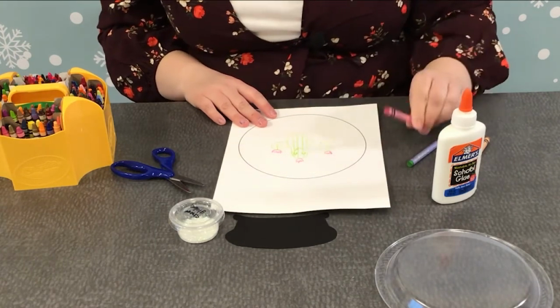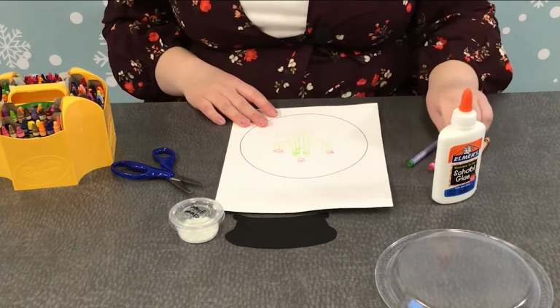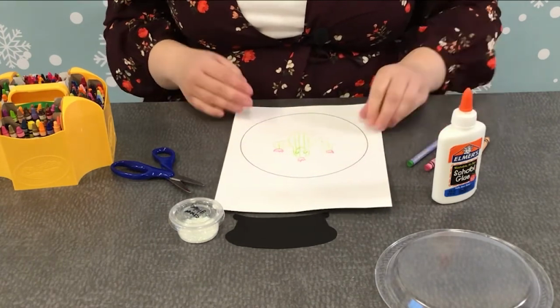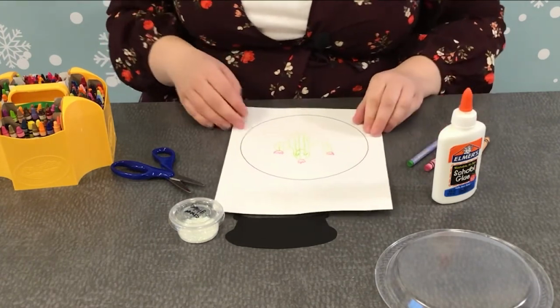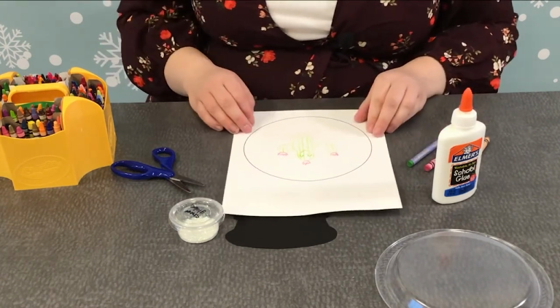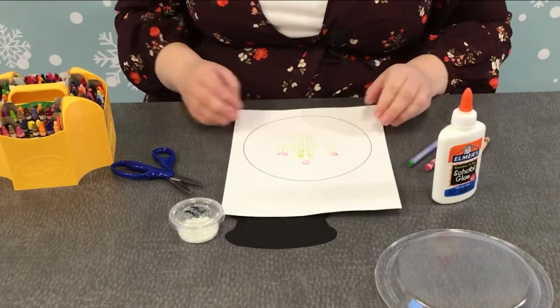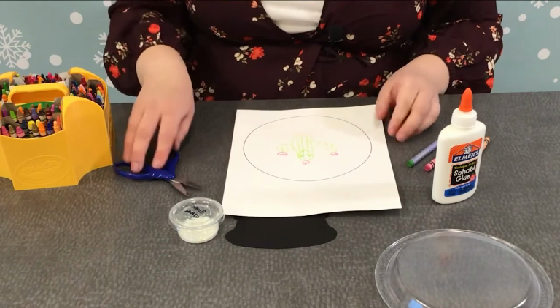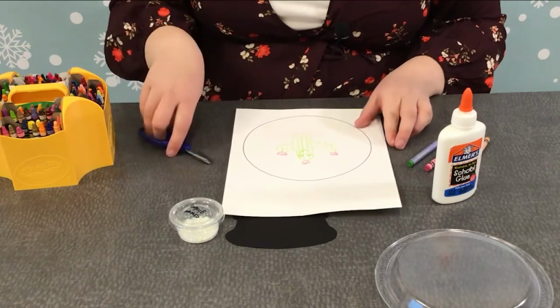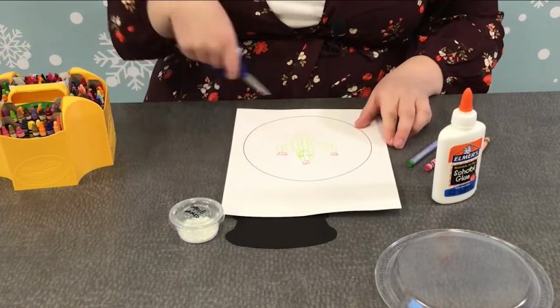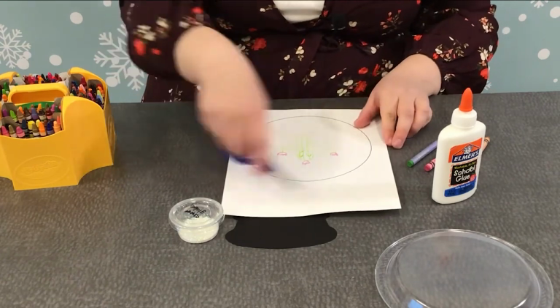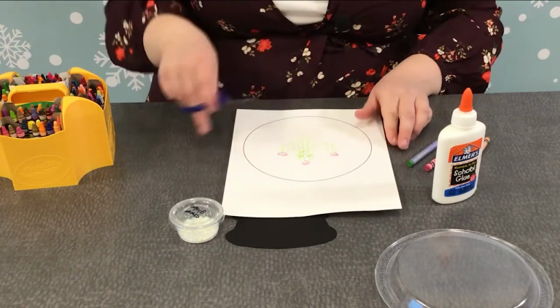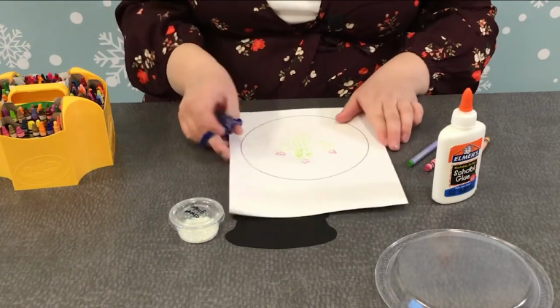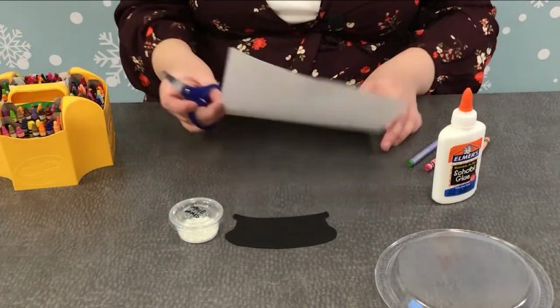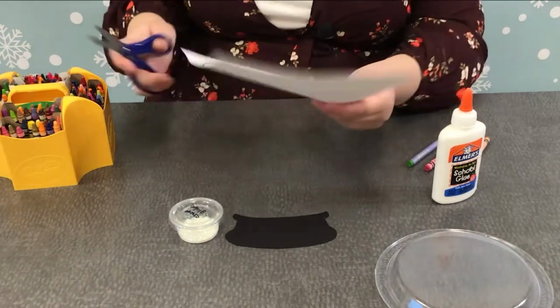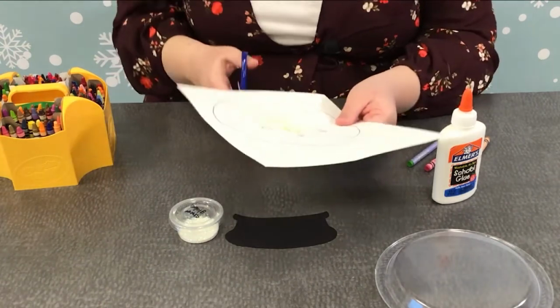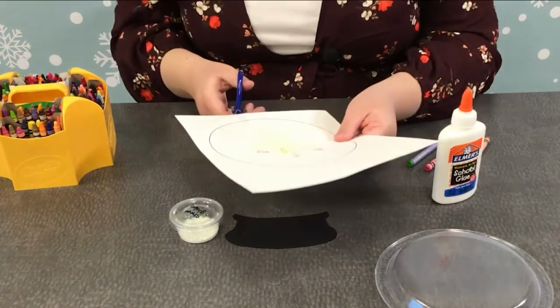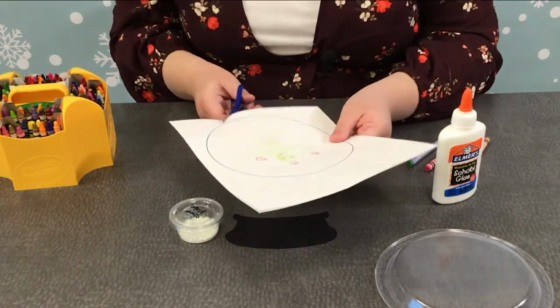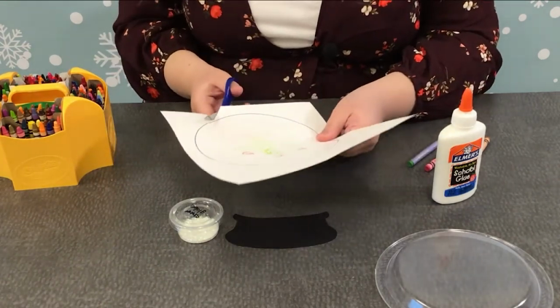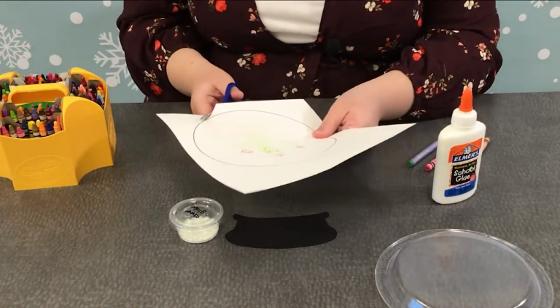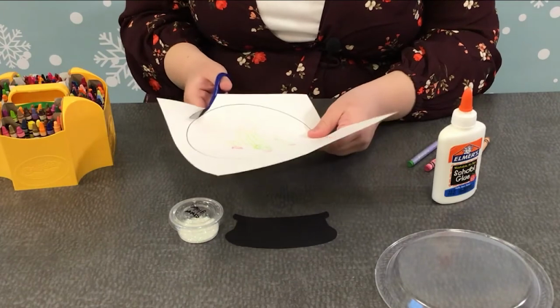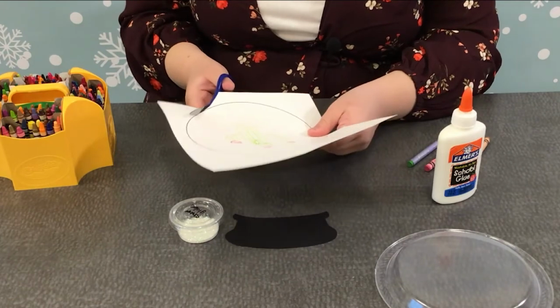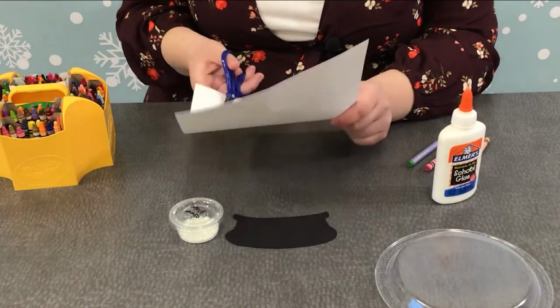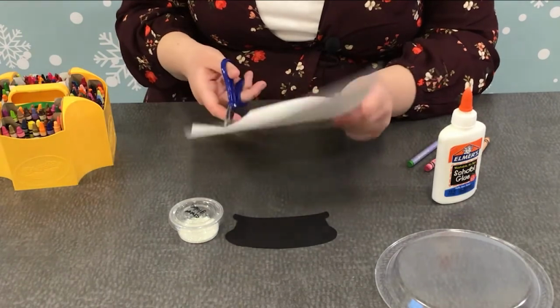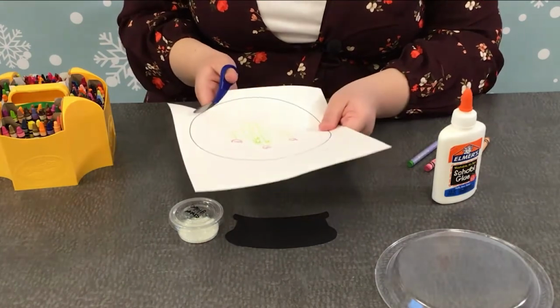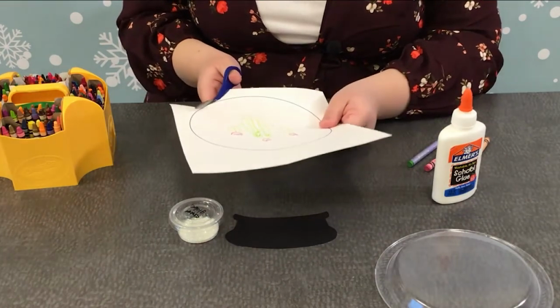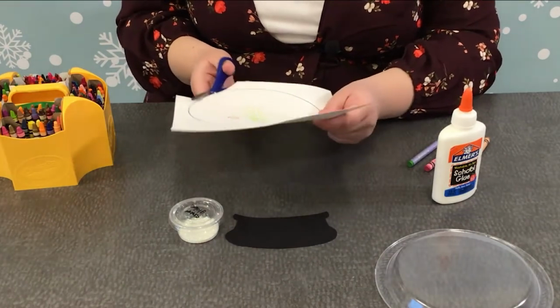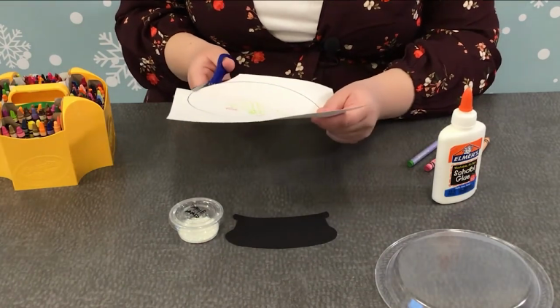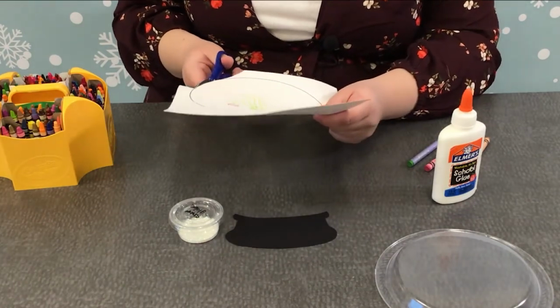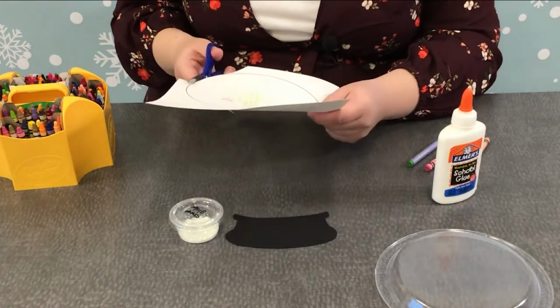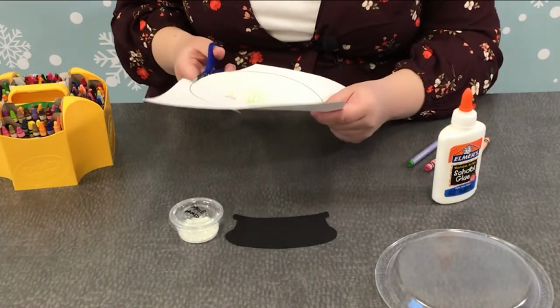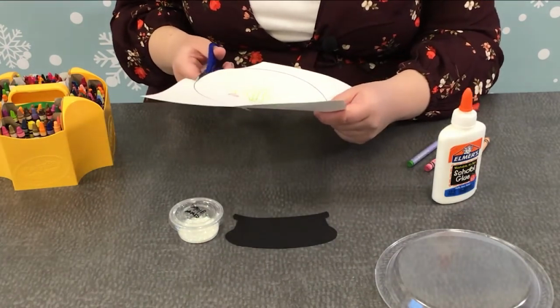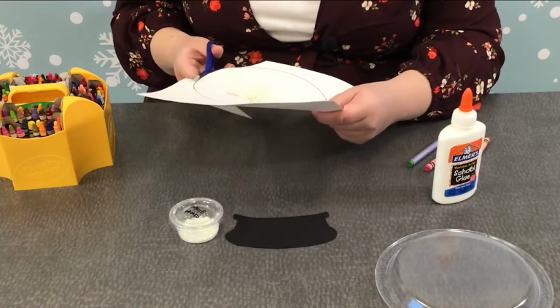Okay, so I've drawn my cactus. Now I'm going to cut out this circle and I'm going to try my best to follow the black line when I cut it out, so it matches my plate perfectly.